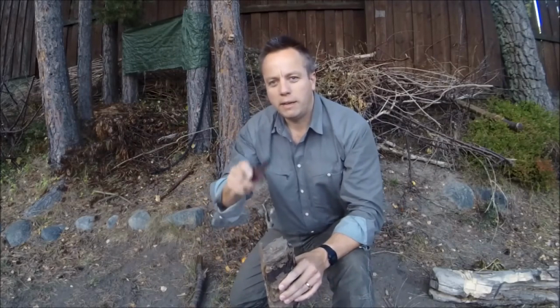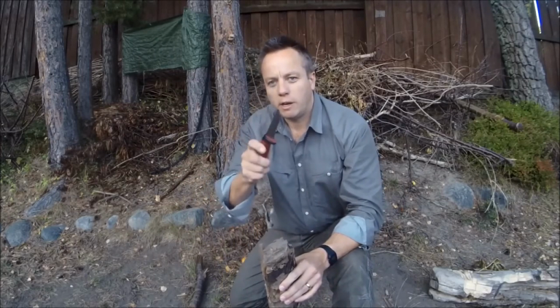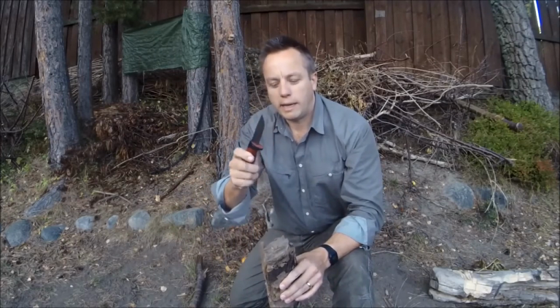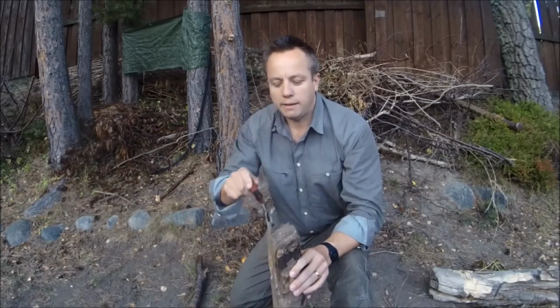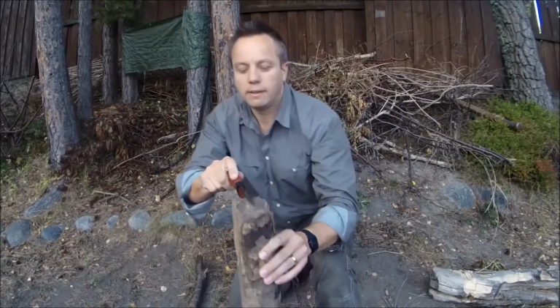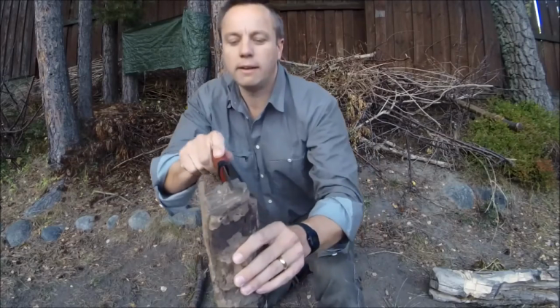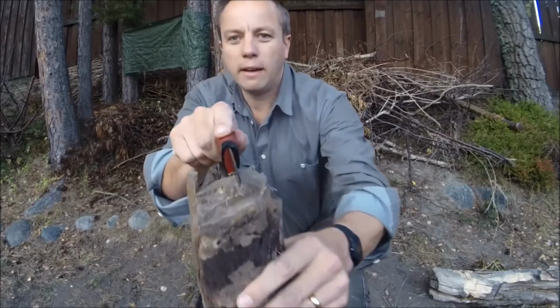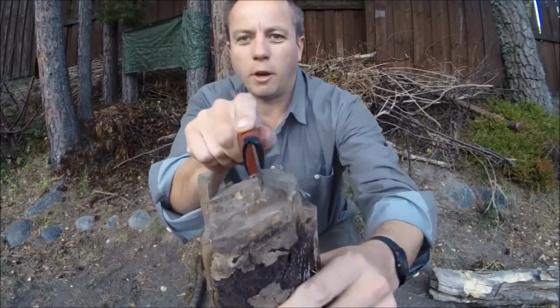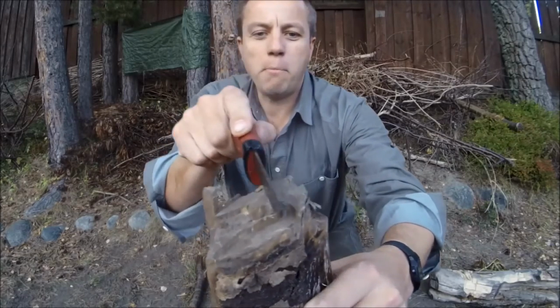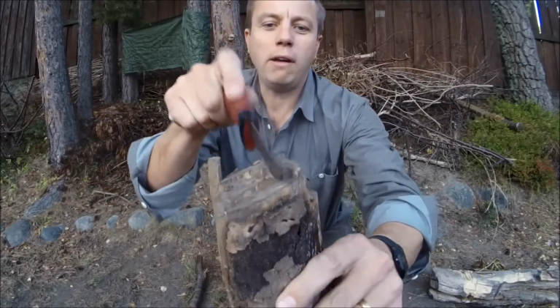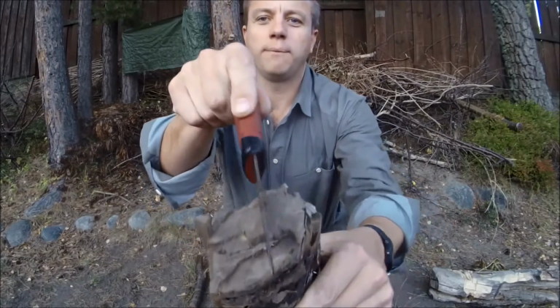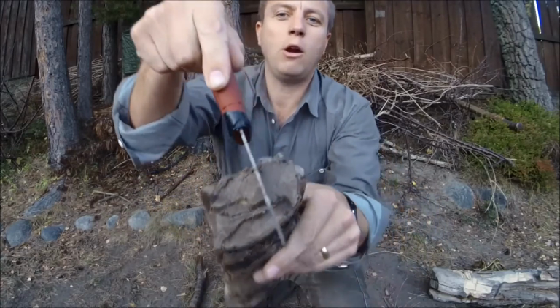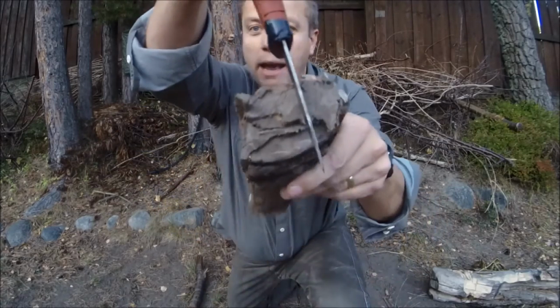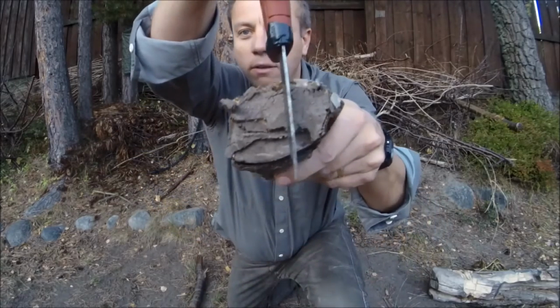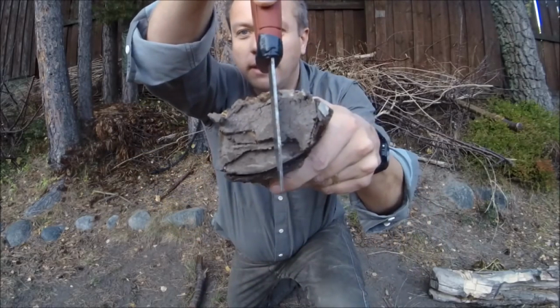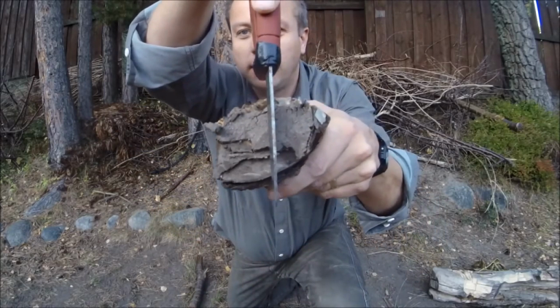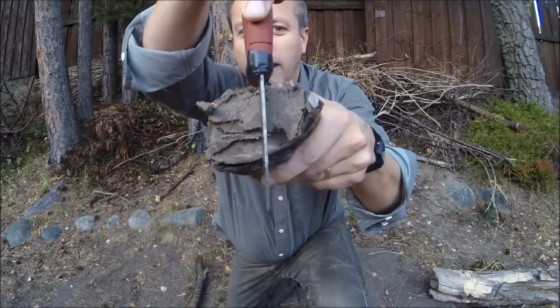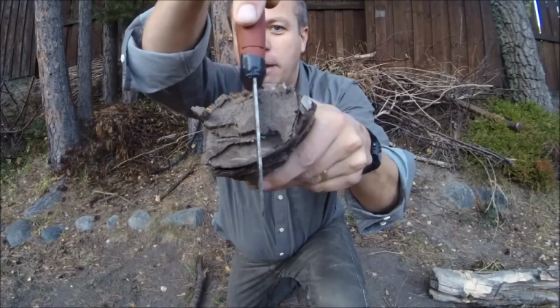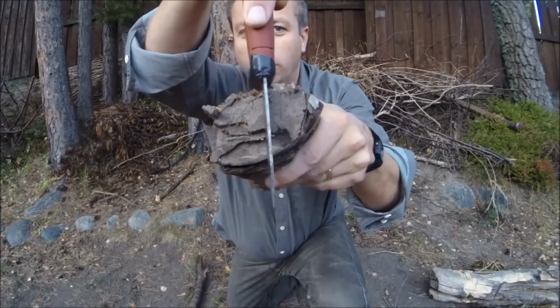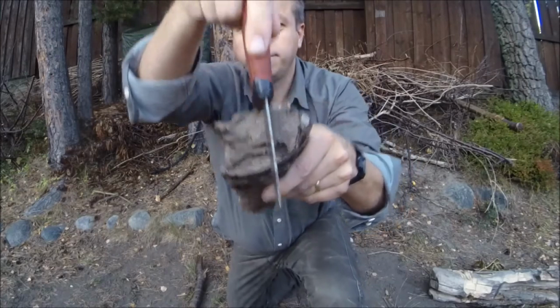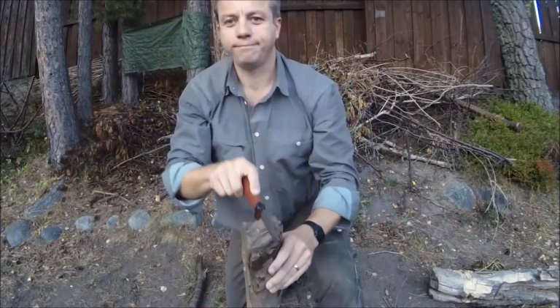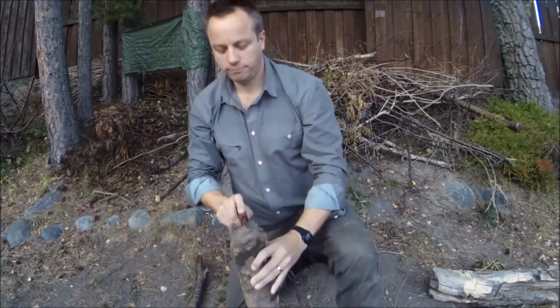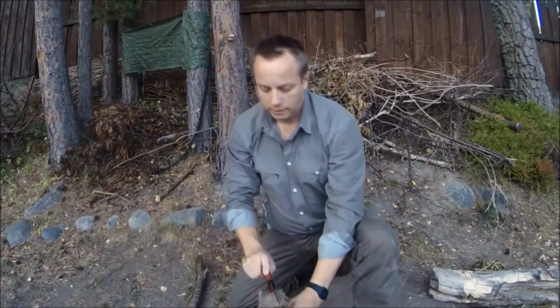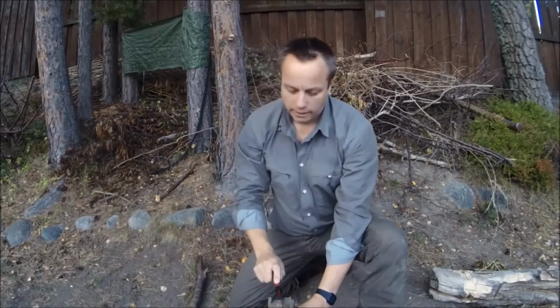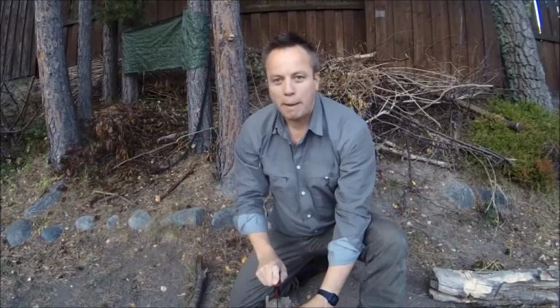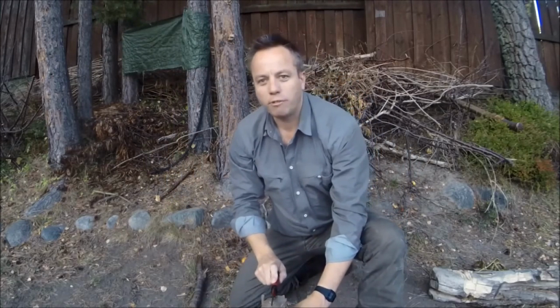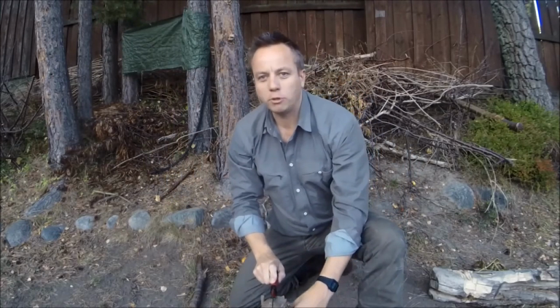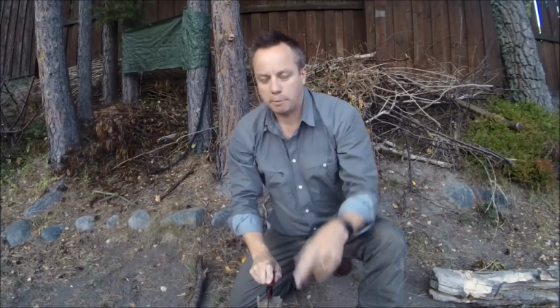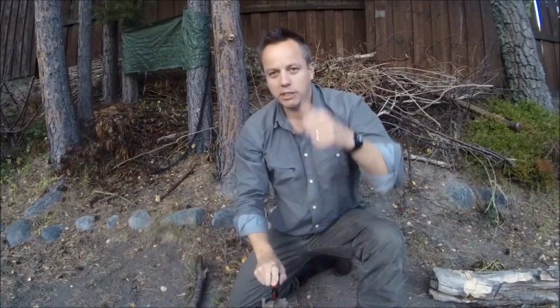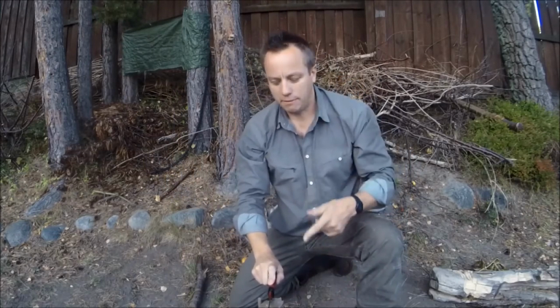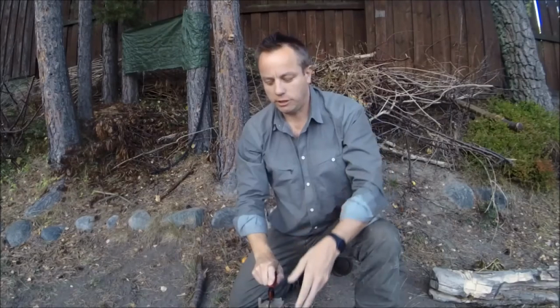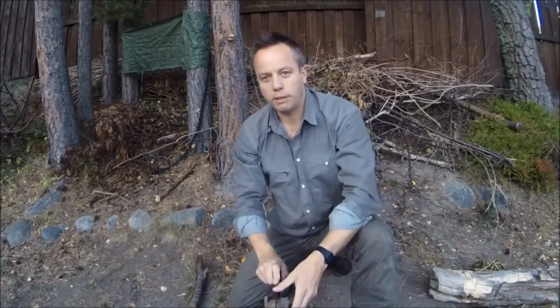Just to clarify and clear this up for anybody, I'm going to do it again. This time I'm going to put the Mora right in the middle of the wood, and we'll baton through it and see what happens. Let me adjust the camera so you can get a good picture.